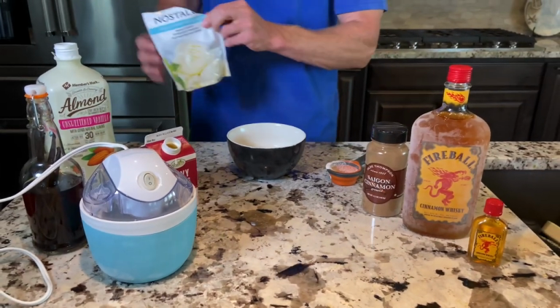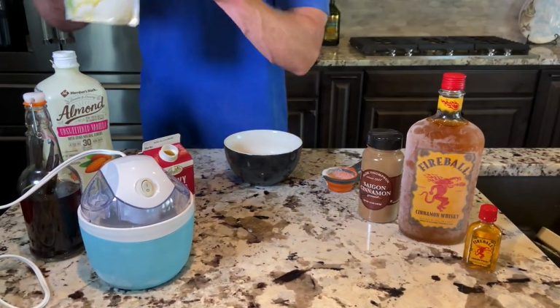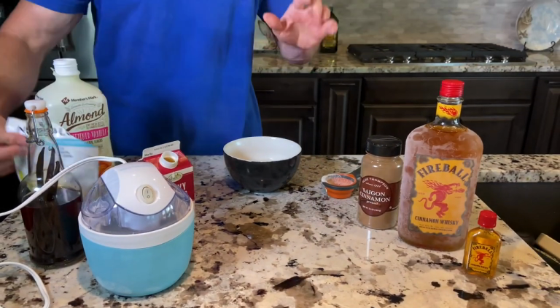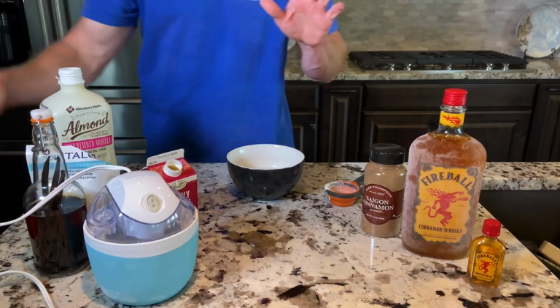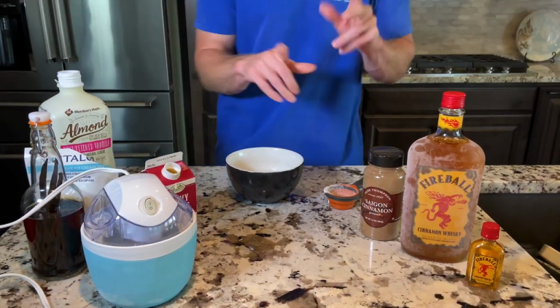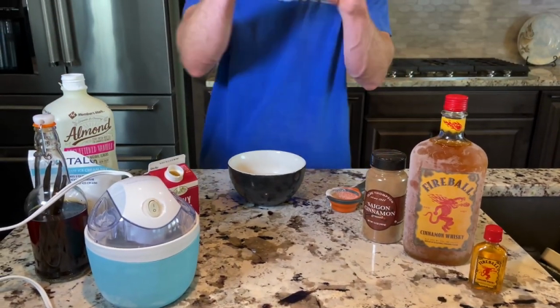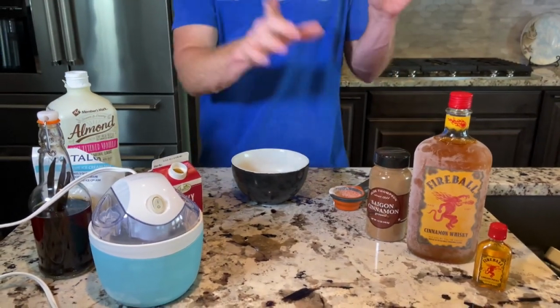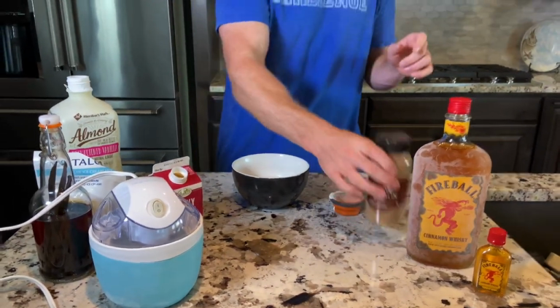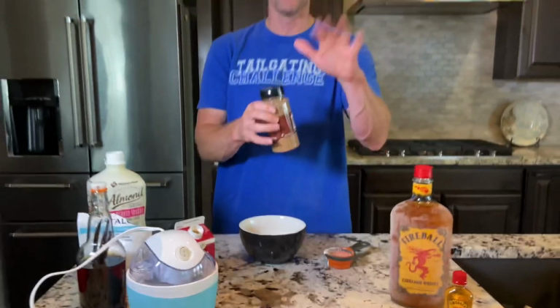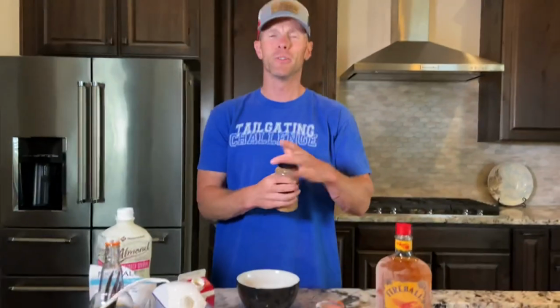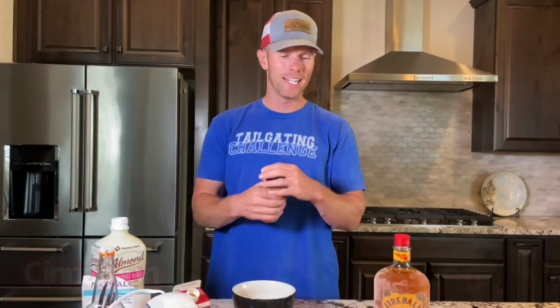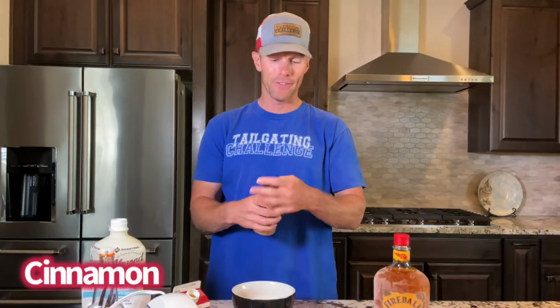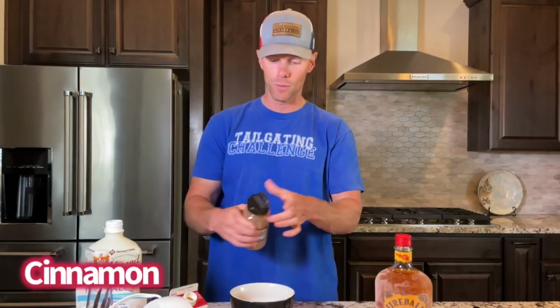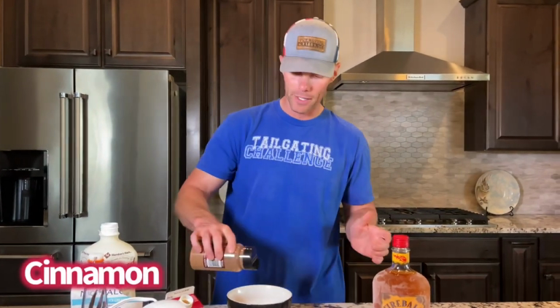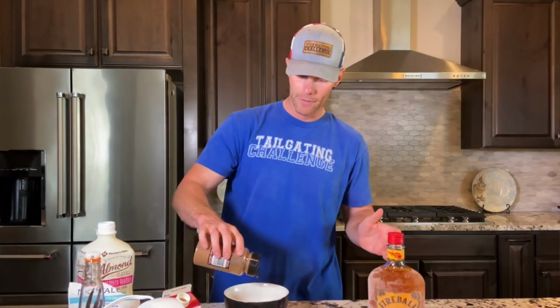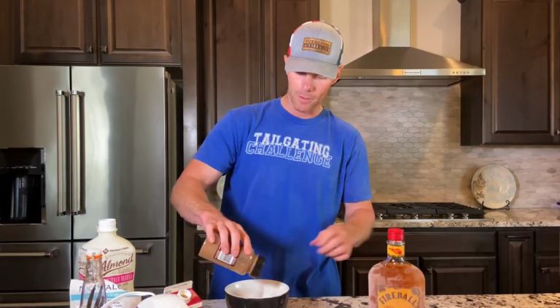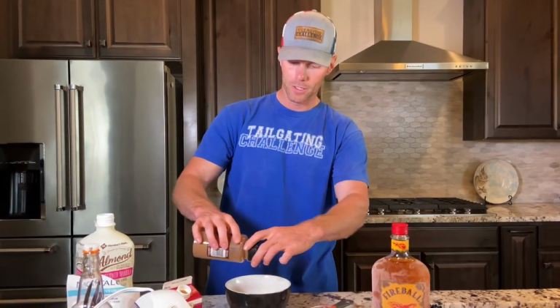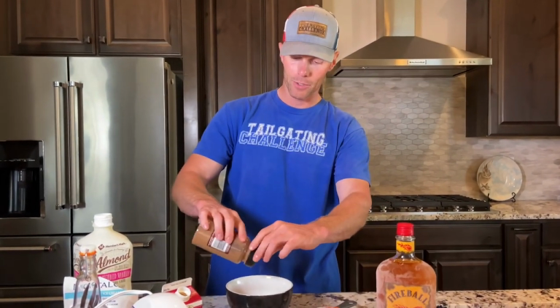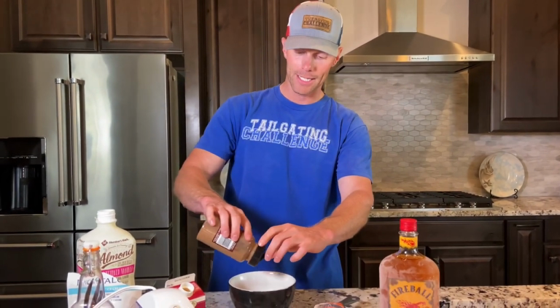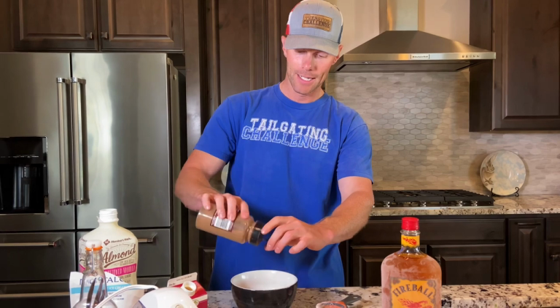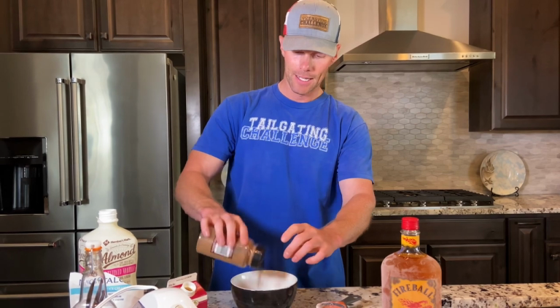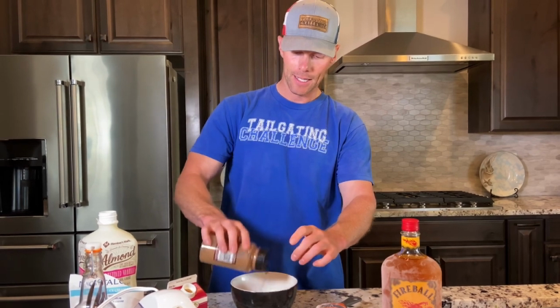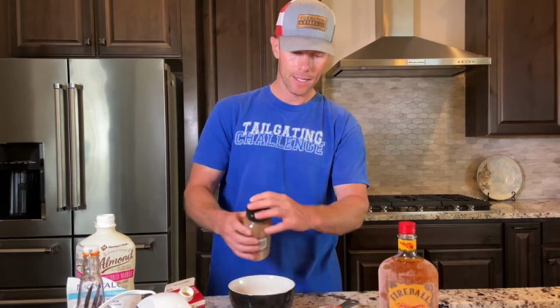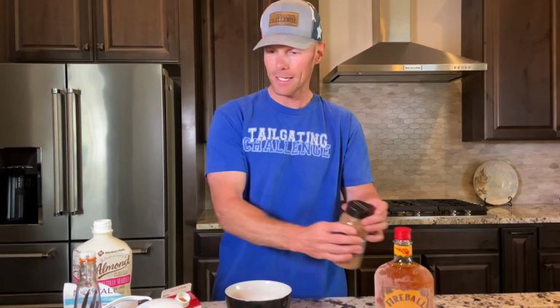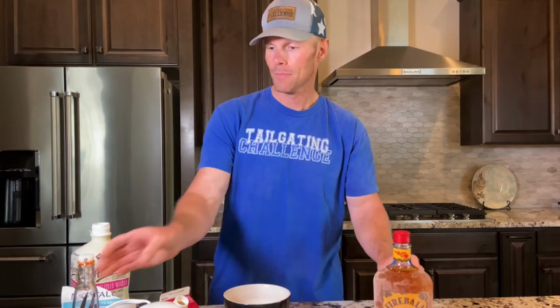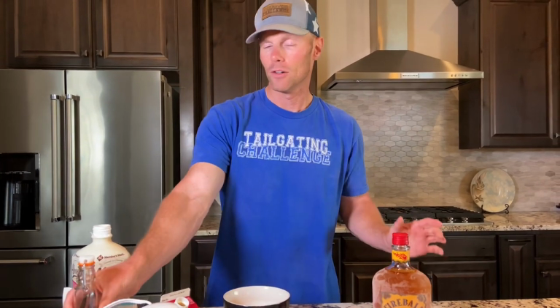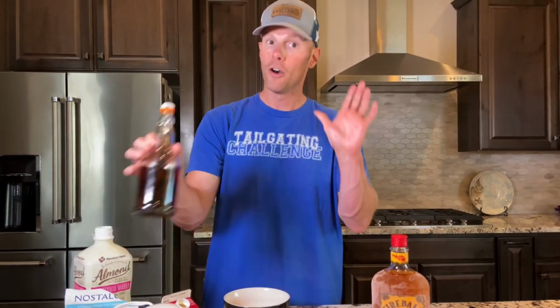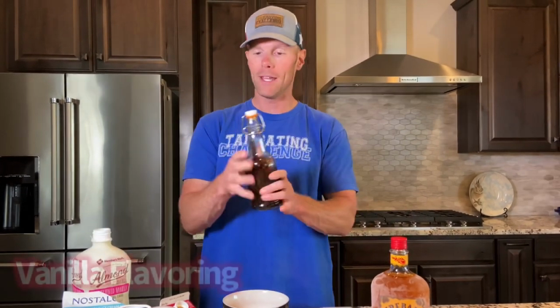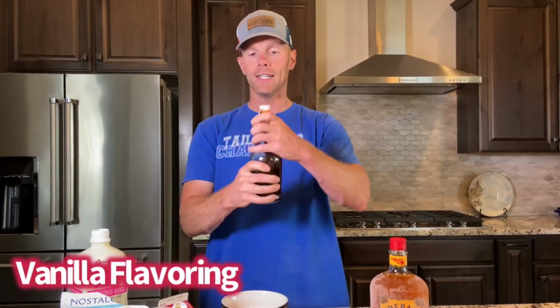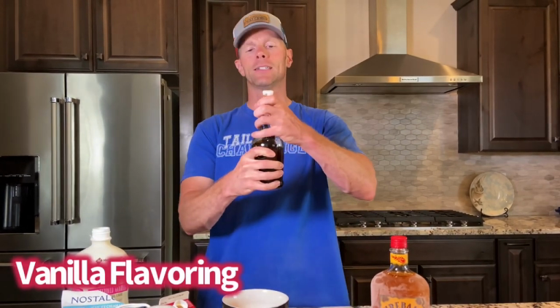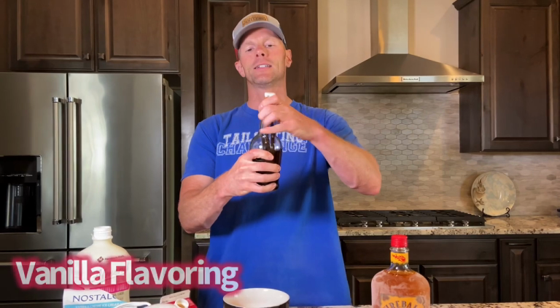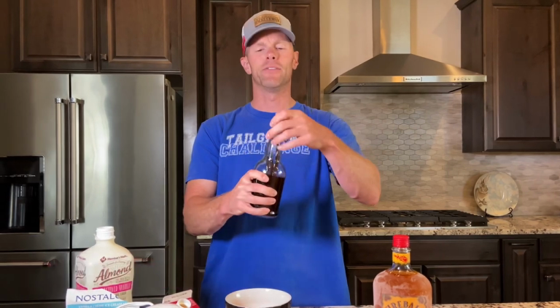Now we're going to start having fun making our craft ice cream. We'll do a little bit of cinnamon — I feel like that goes well with fireball — just a couple of shakes. And then a little homemade vanilla. Love vanilla.